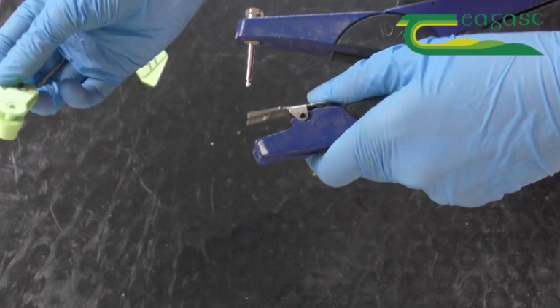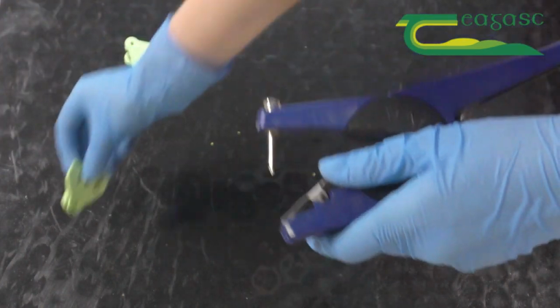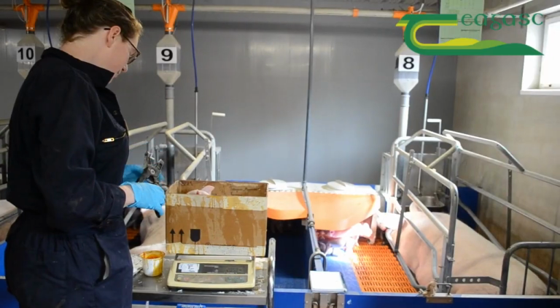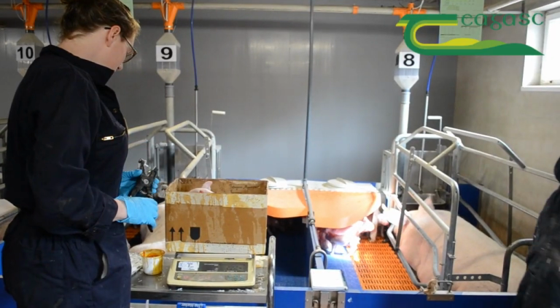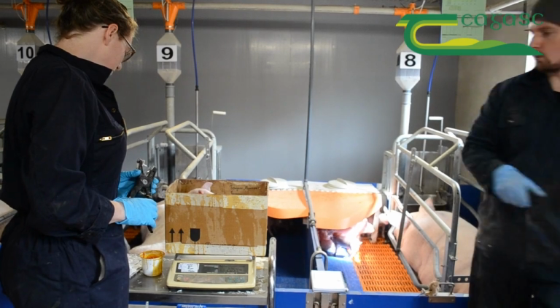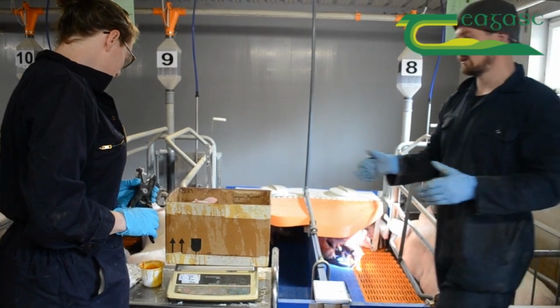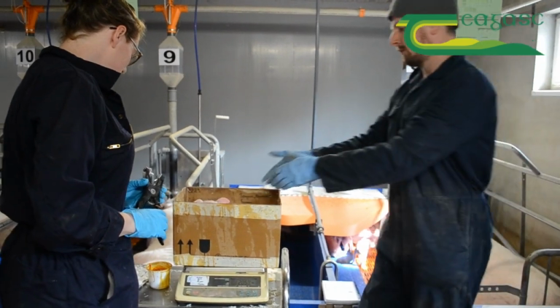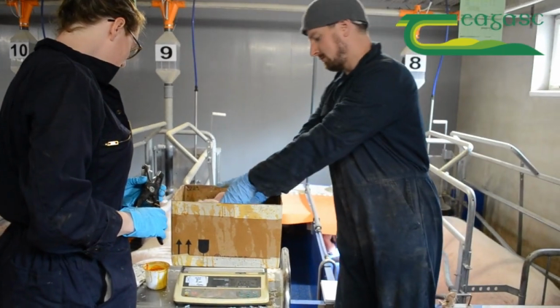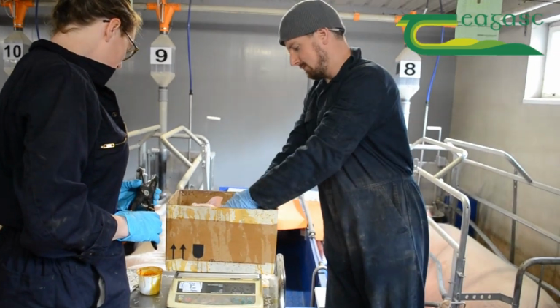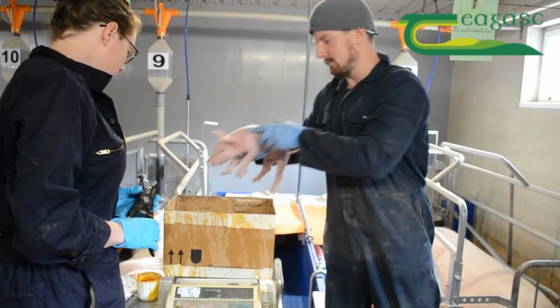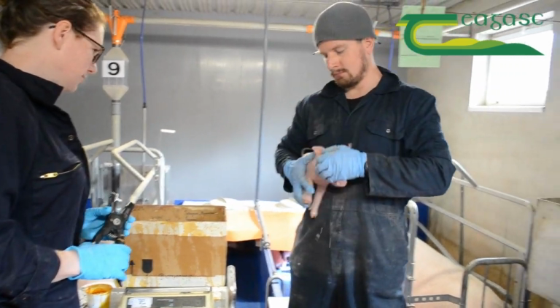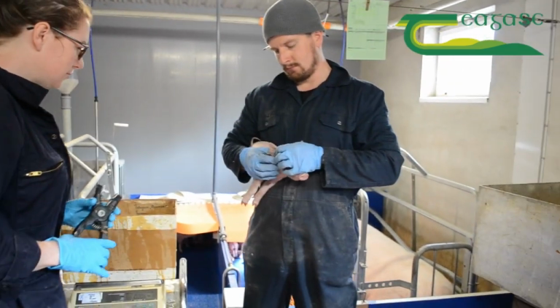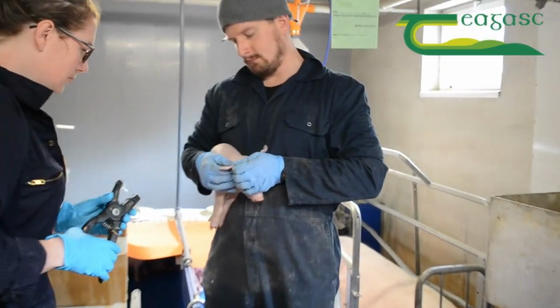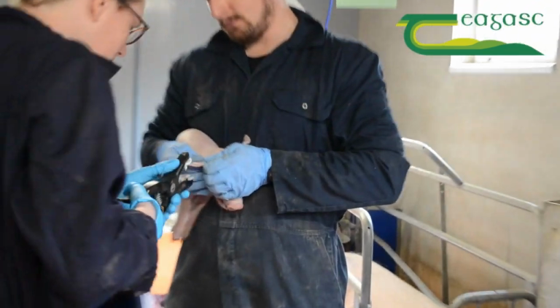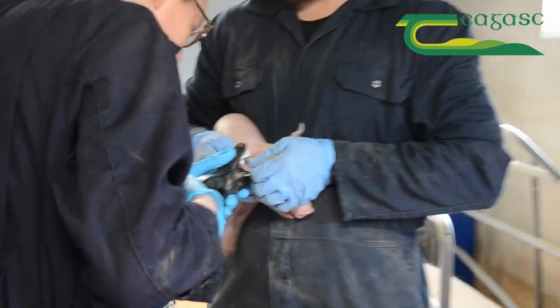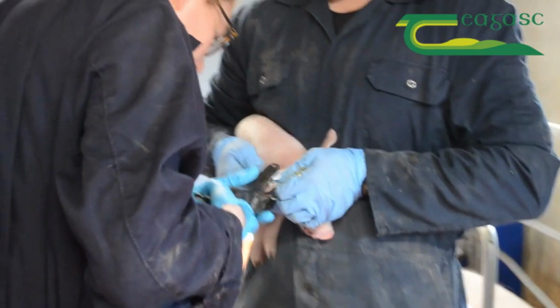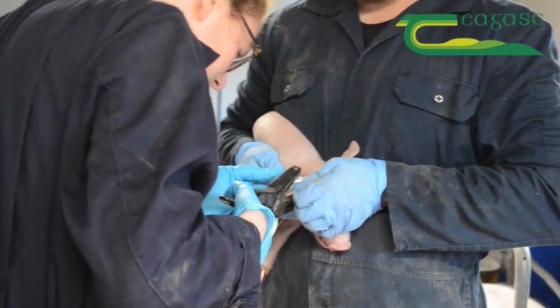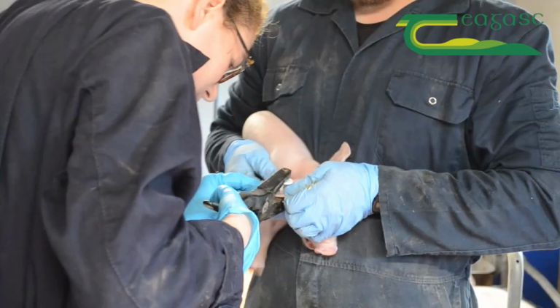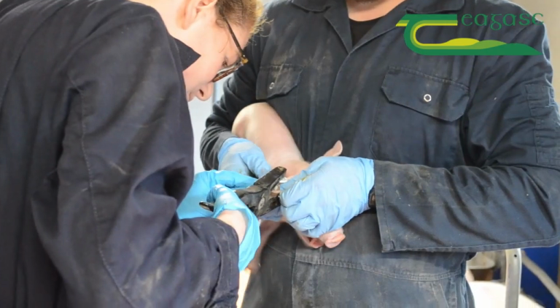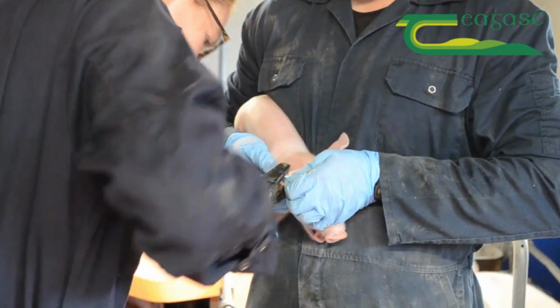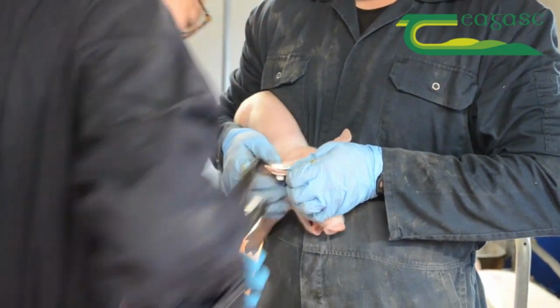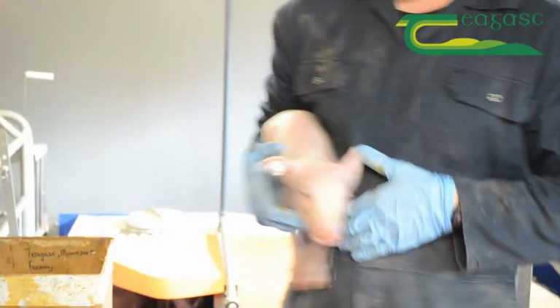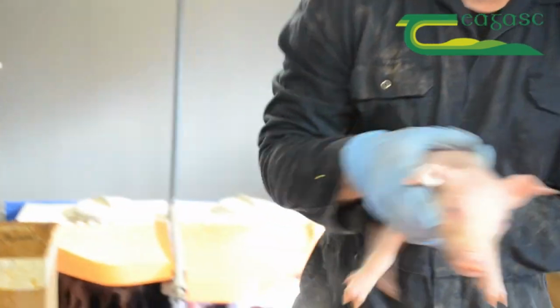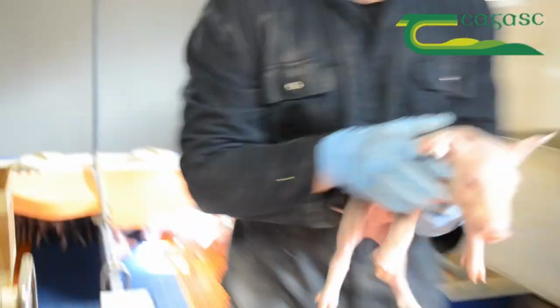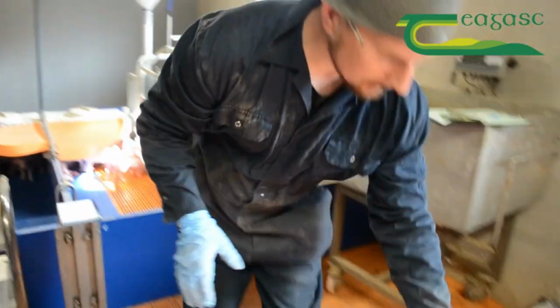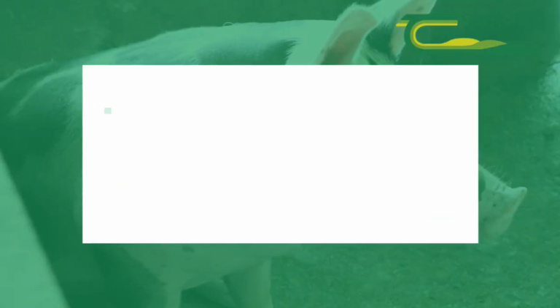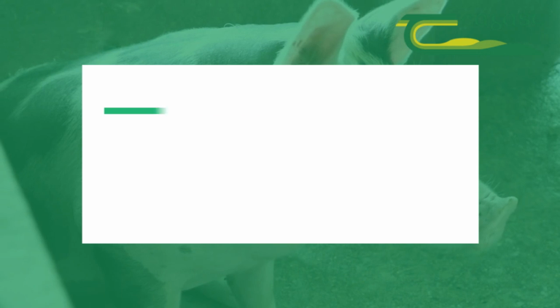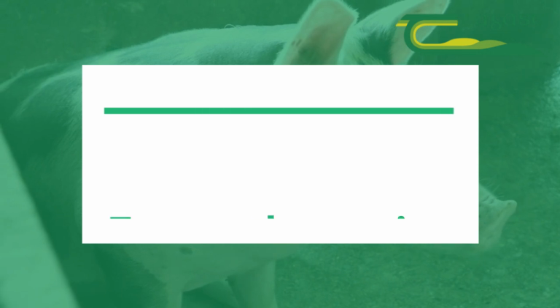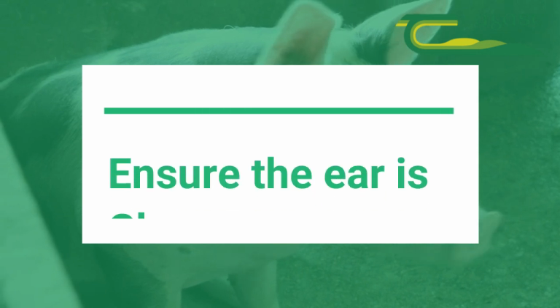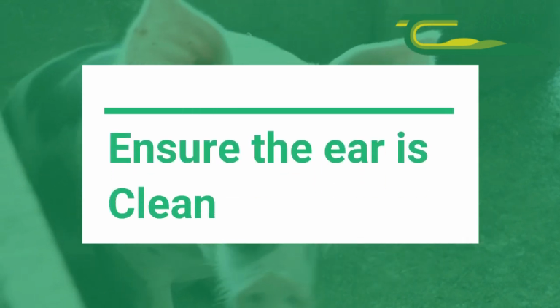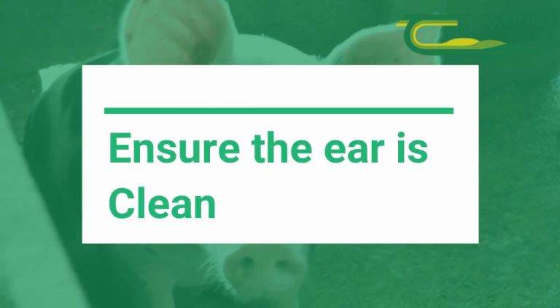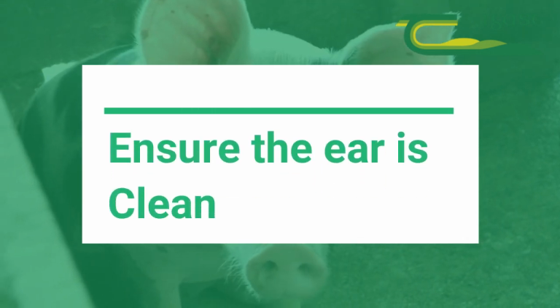The animal should be restrained securely to allow tagging to take place as quickly and easily as possible. If the ear is visibly contaminated, clear the area using a disinfectant solution or antiseptic wipe, as infections can be caused by unhygienic practices.